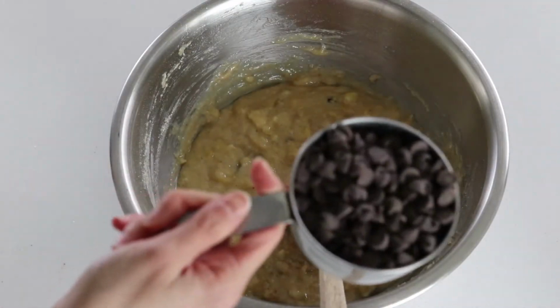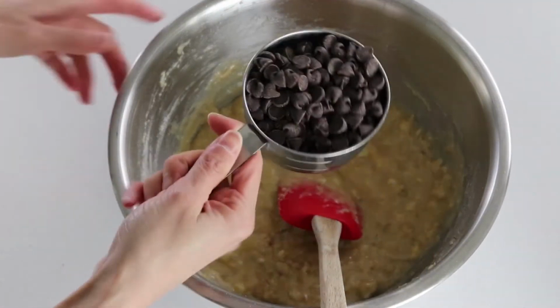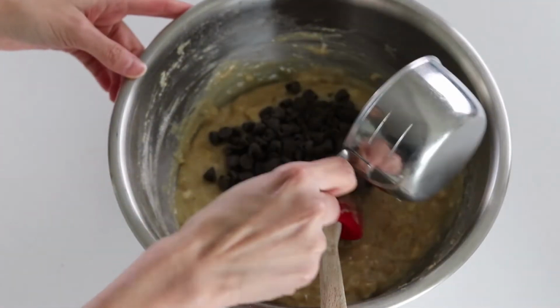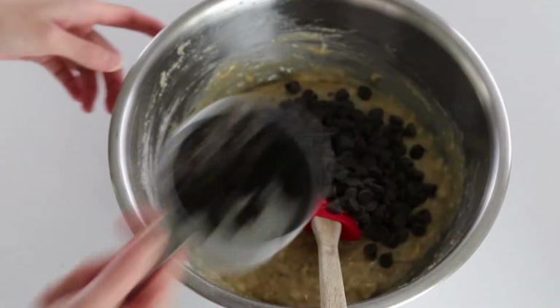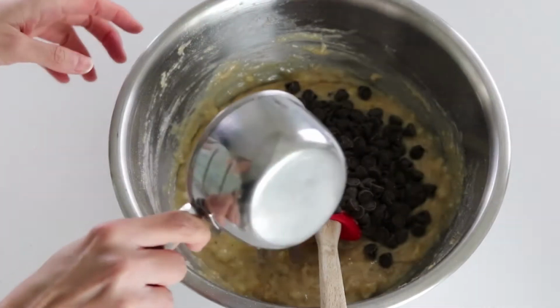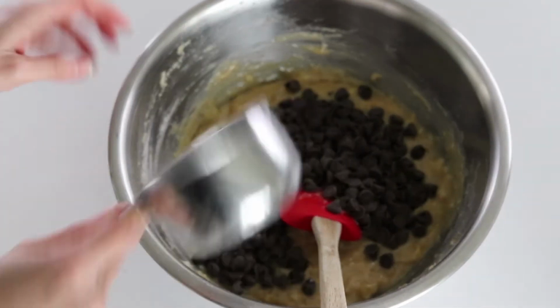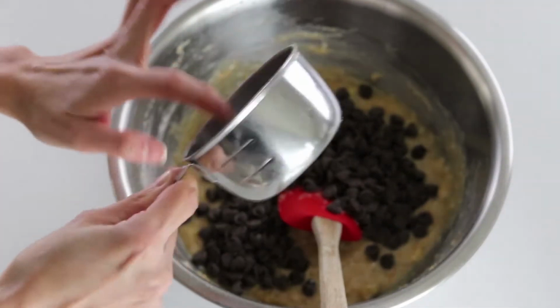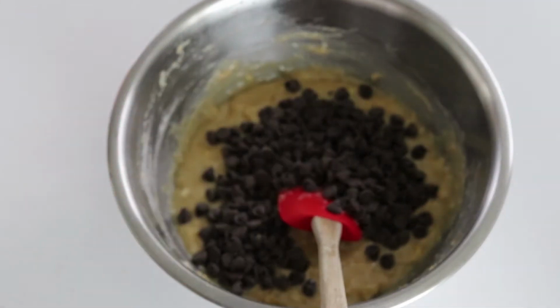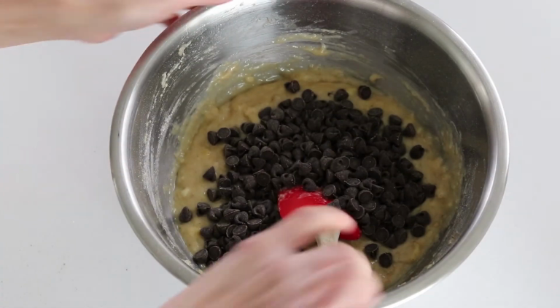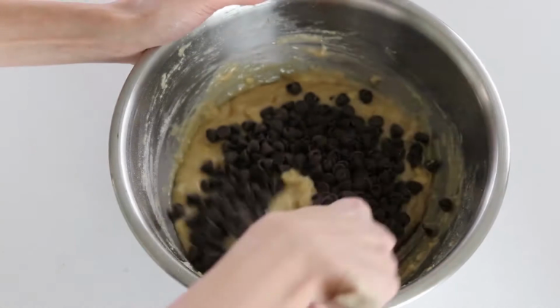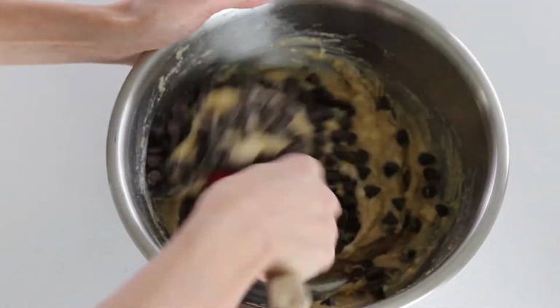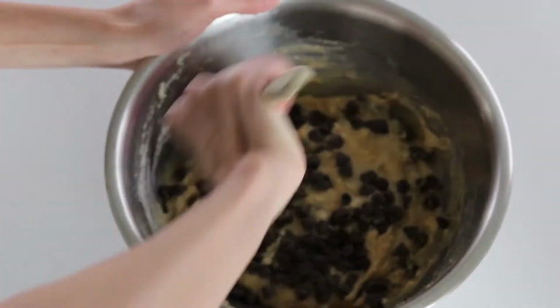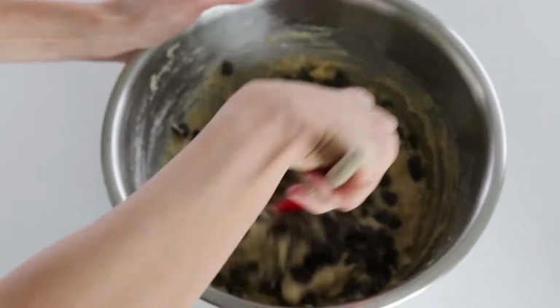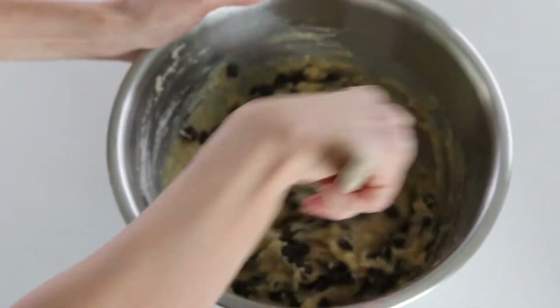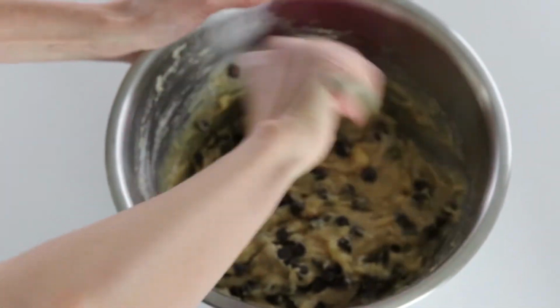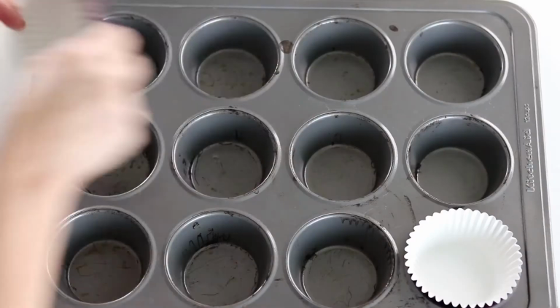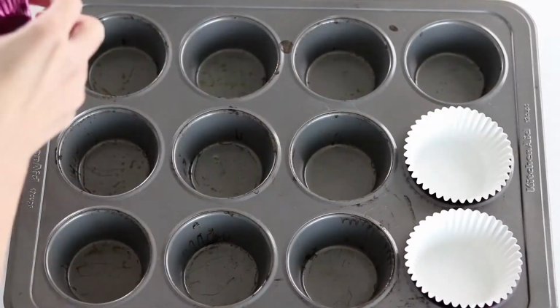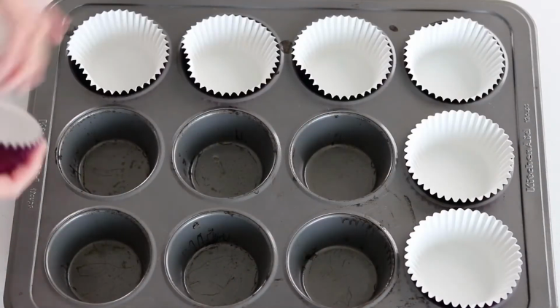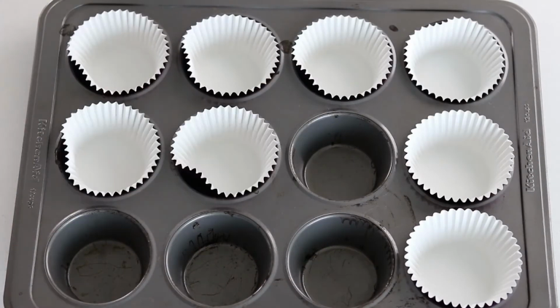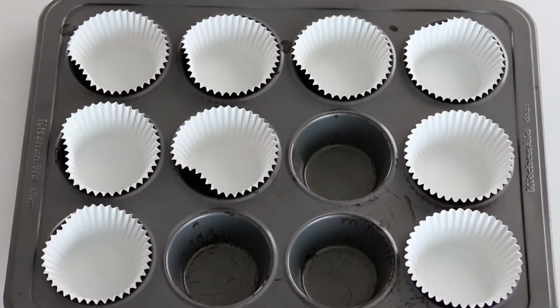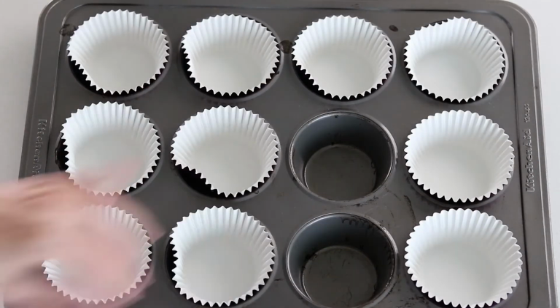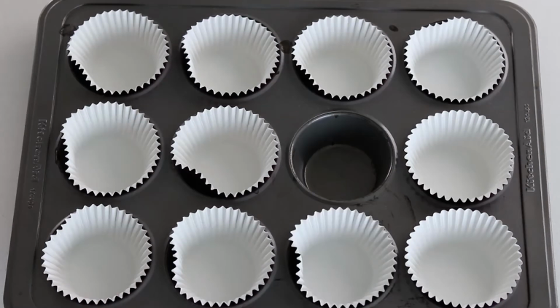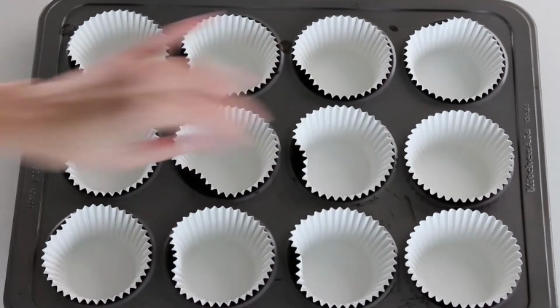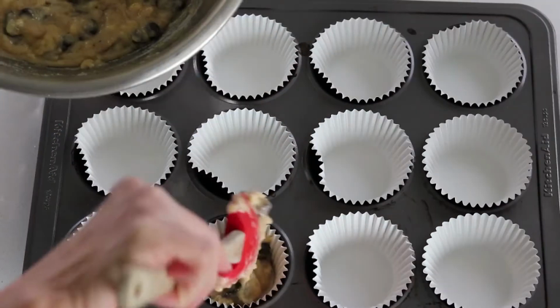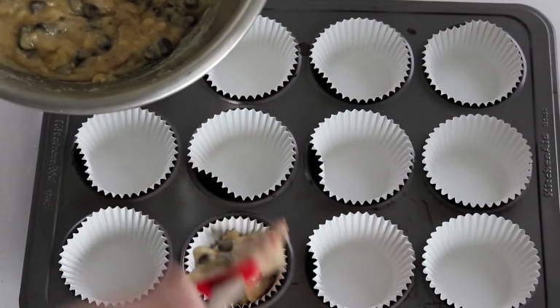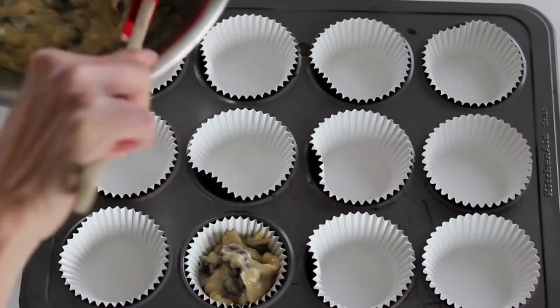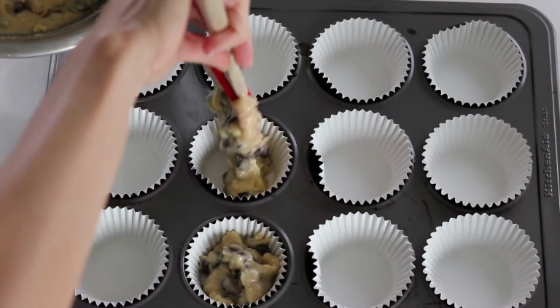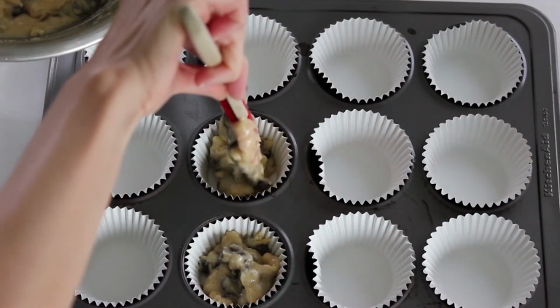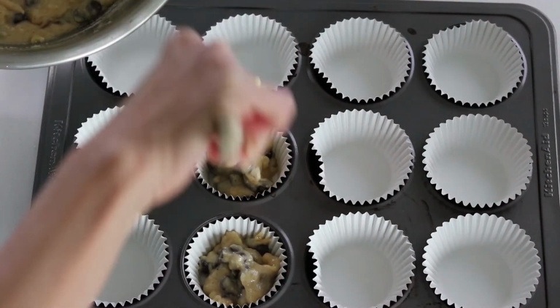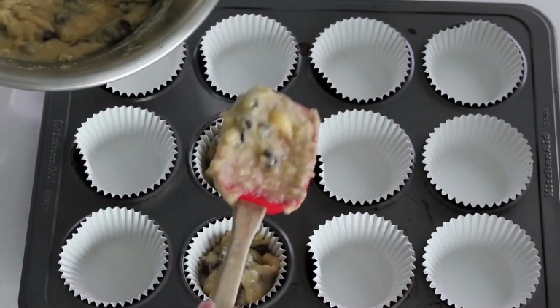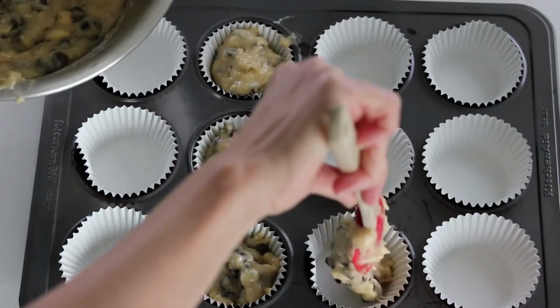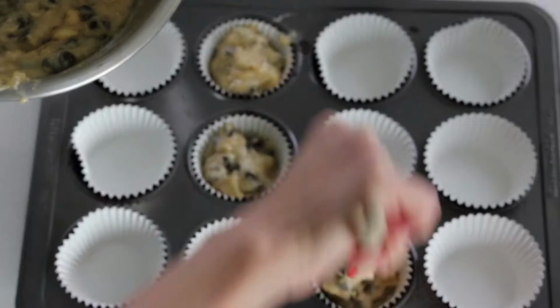Add chocolate chips — it's totally adjustable on how much you want. I'm doing extra chocolate today because my husband loves a lot. And your batter is good to go to bake.